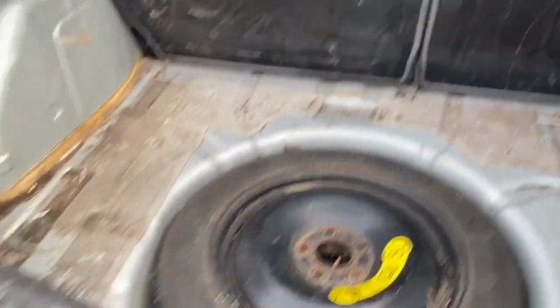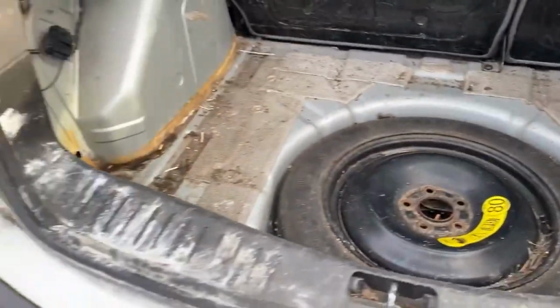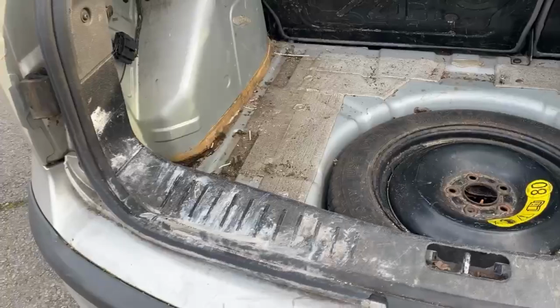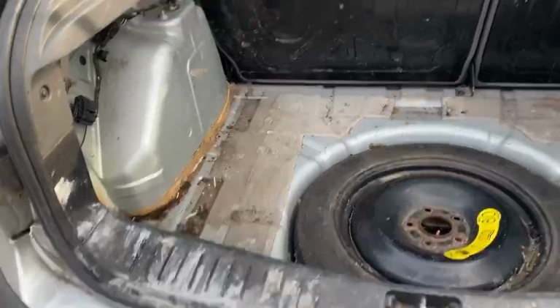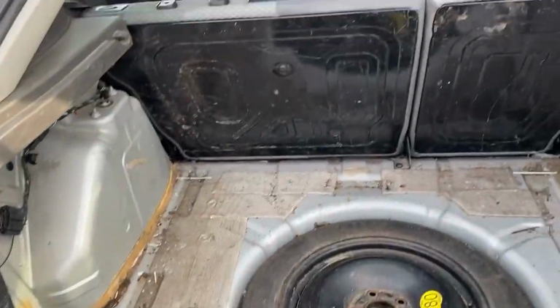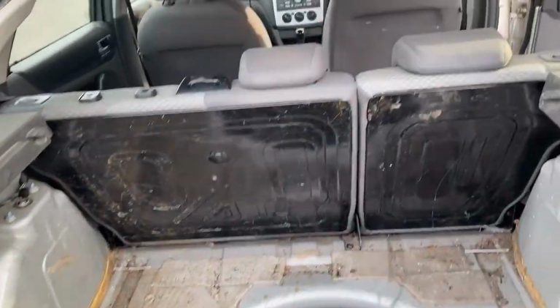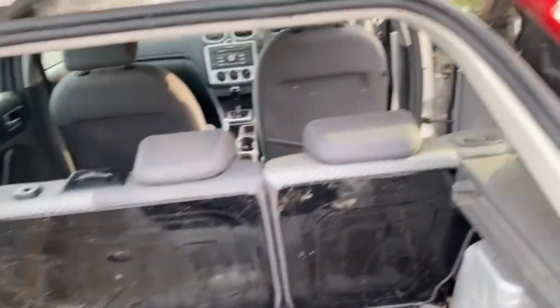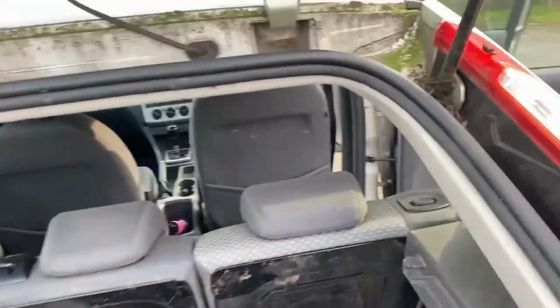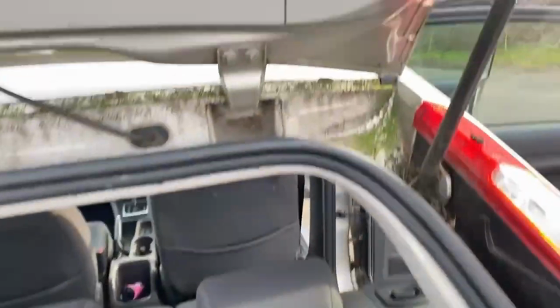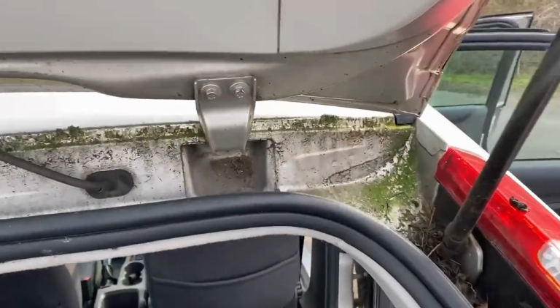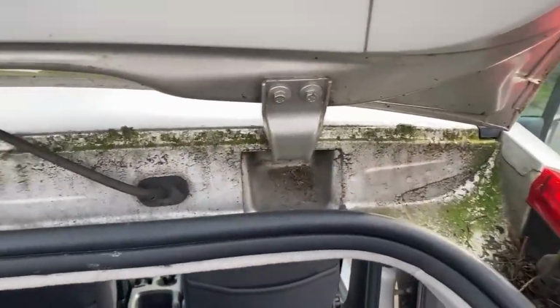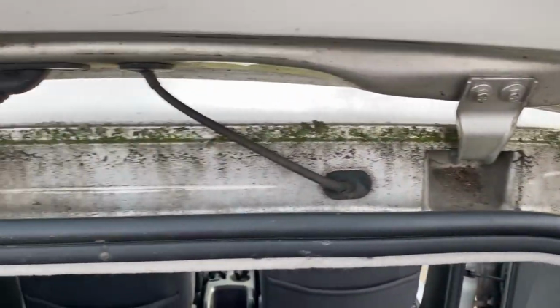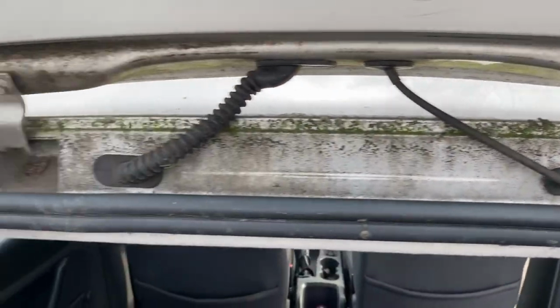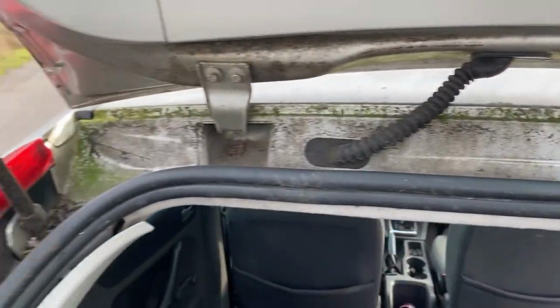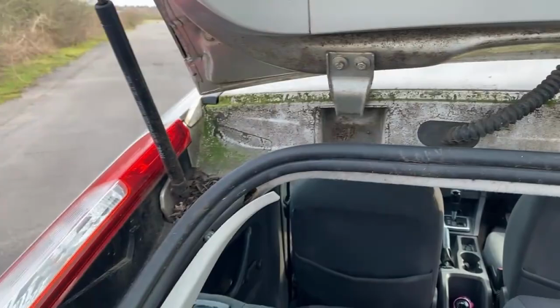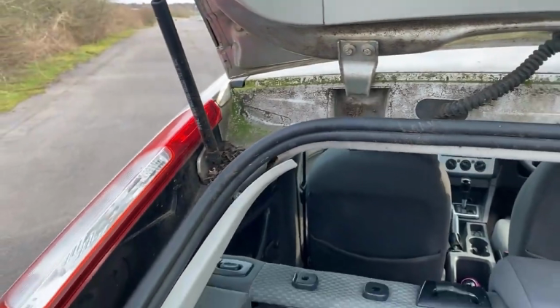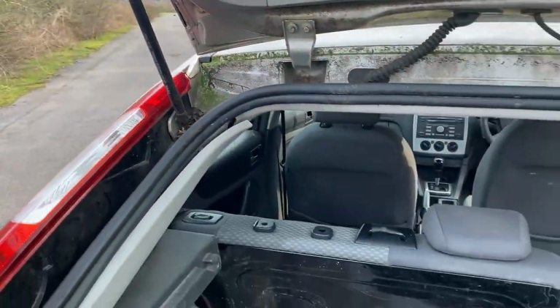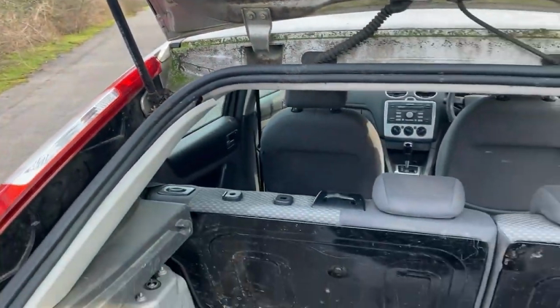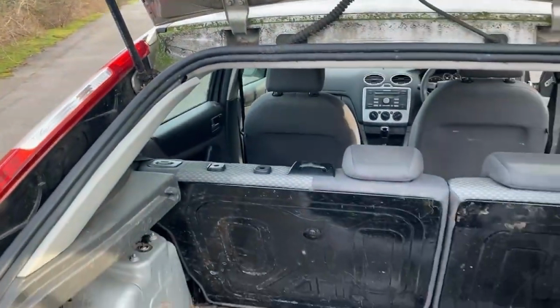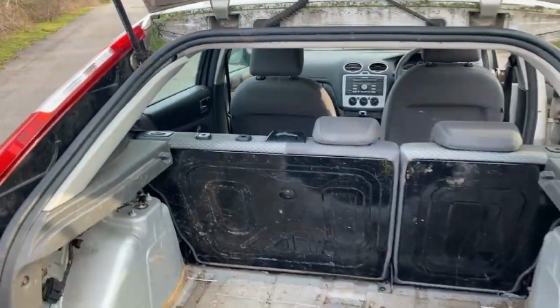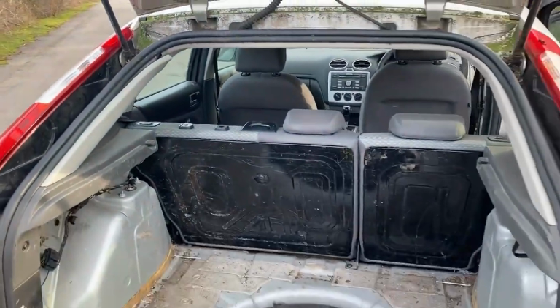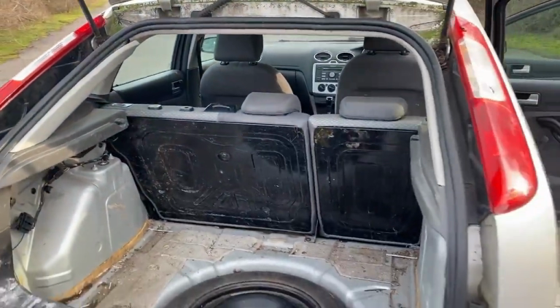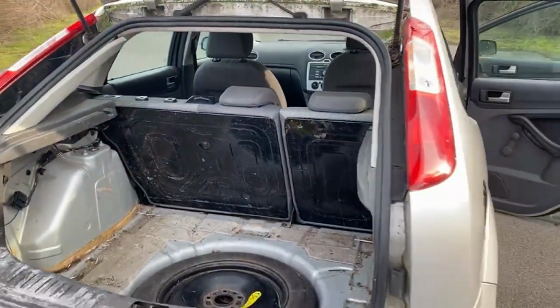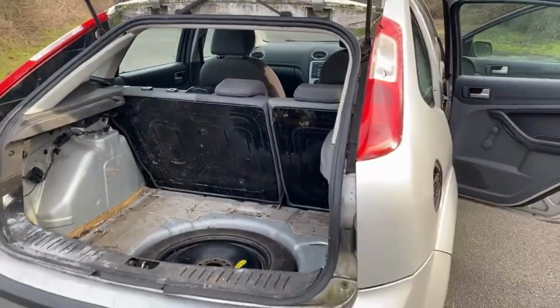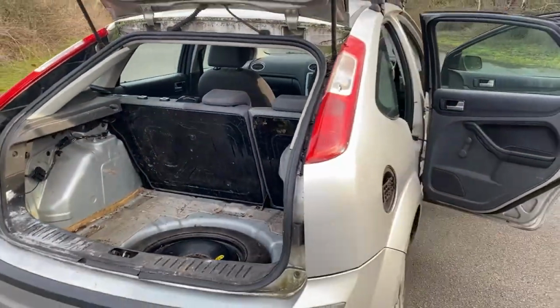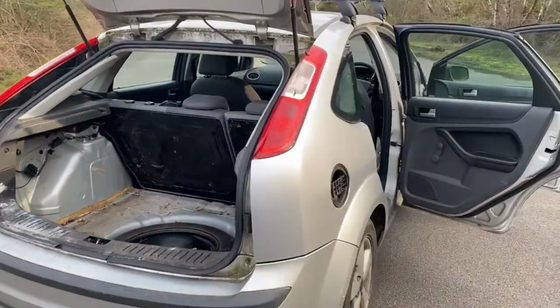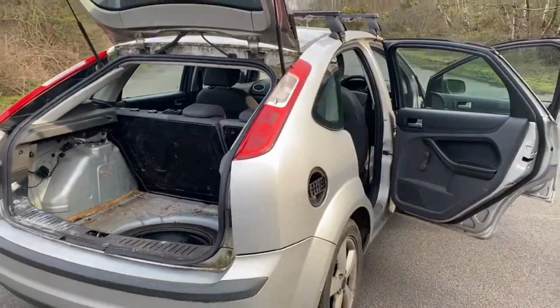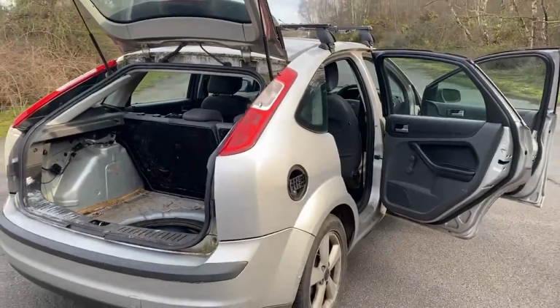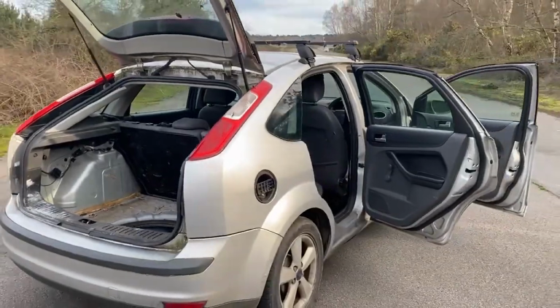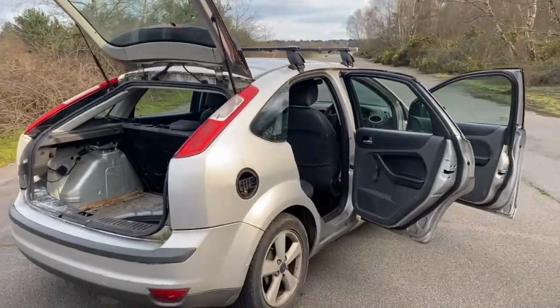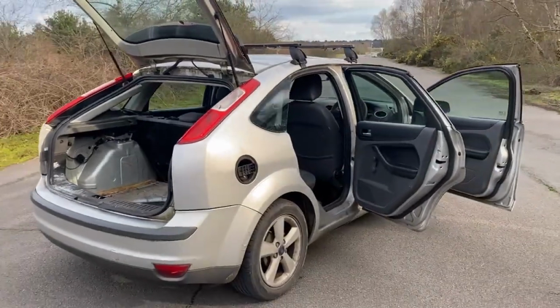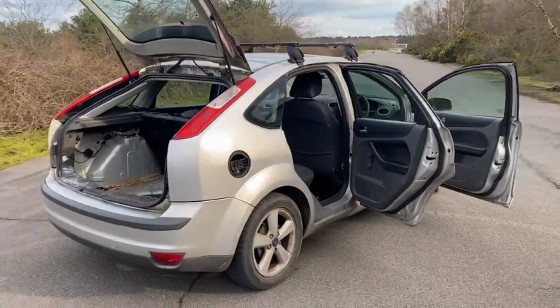Got a bit of paint on the edge, clearly been used as a working car, some dirt up the top there. So thank you for watching — first thousand pound takes it away. ULEZ compliant automatic Focus.